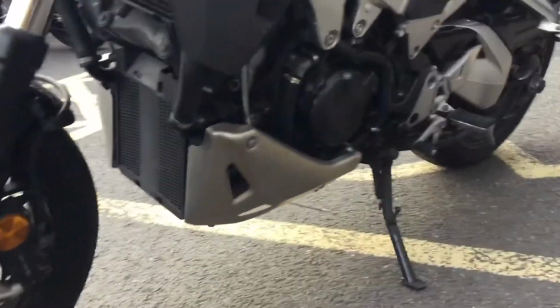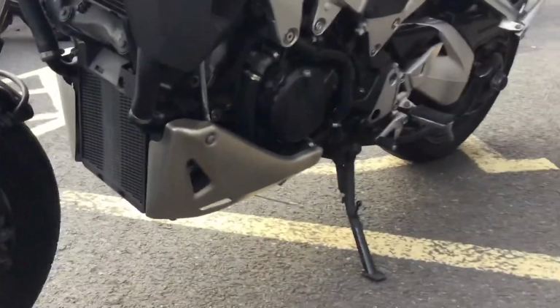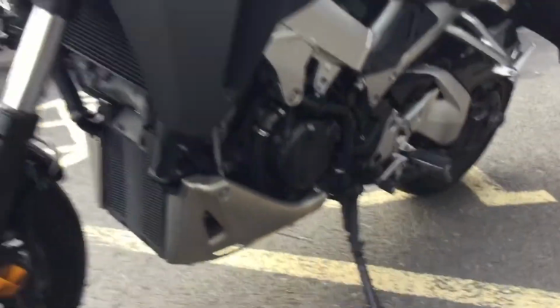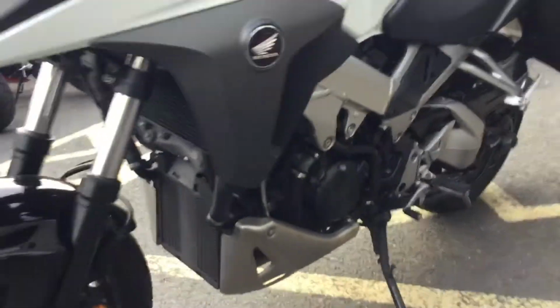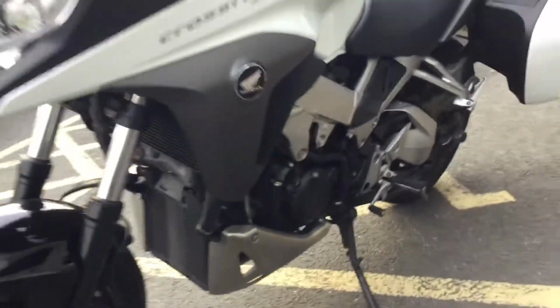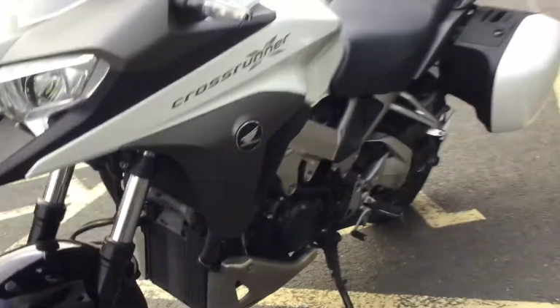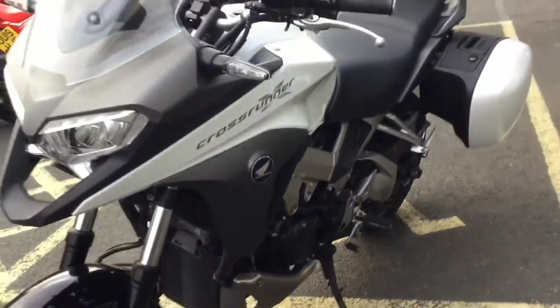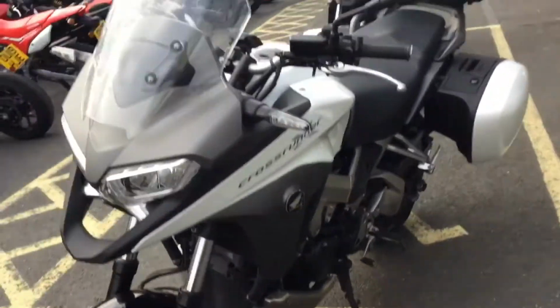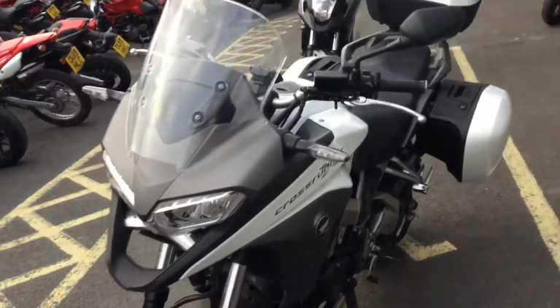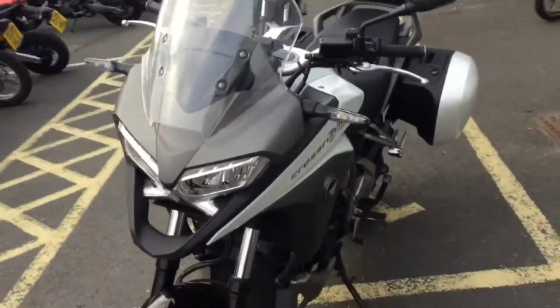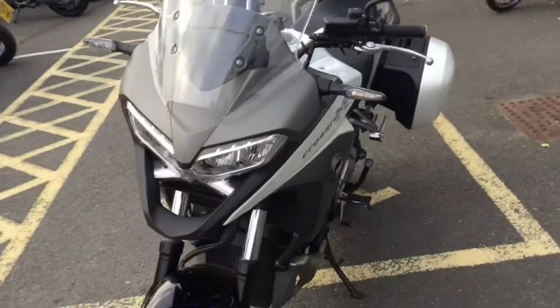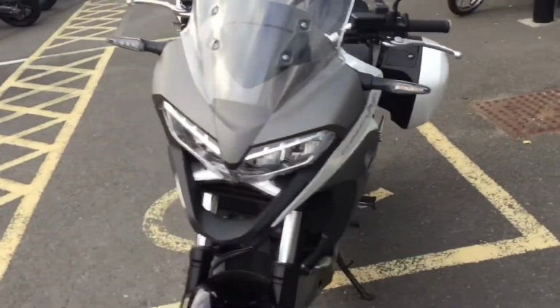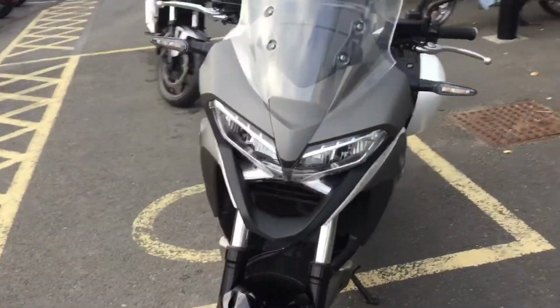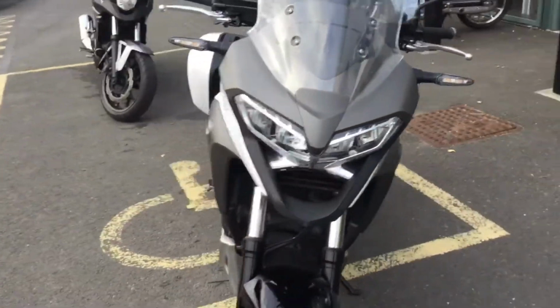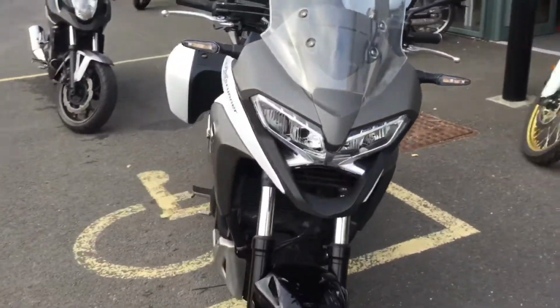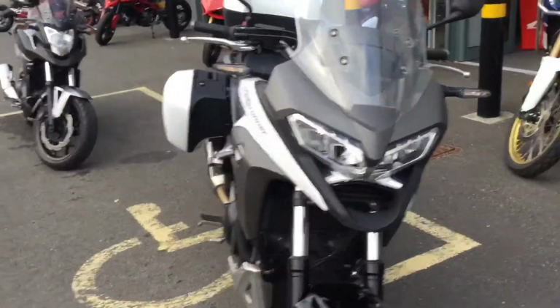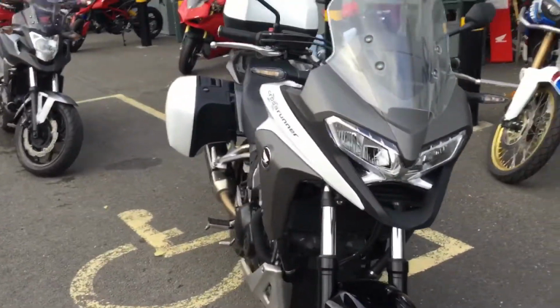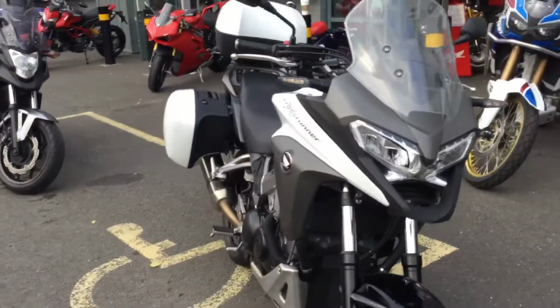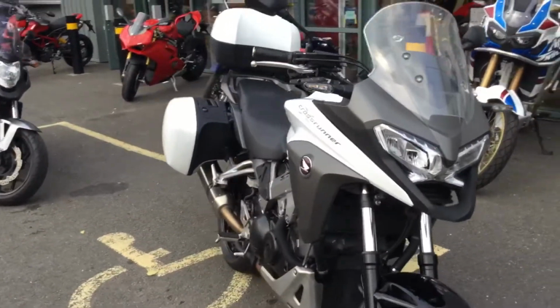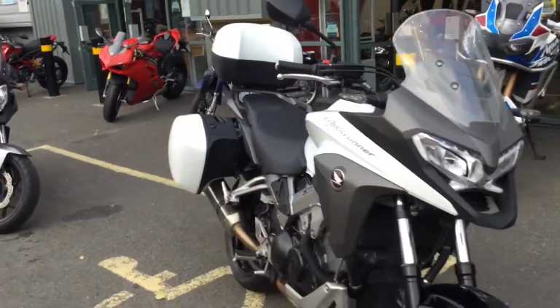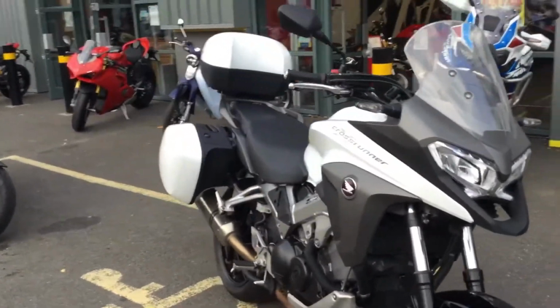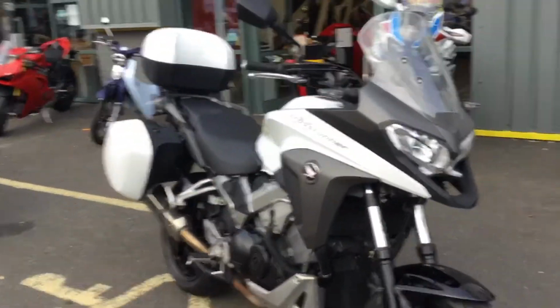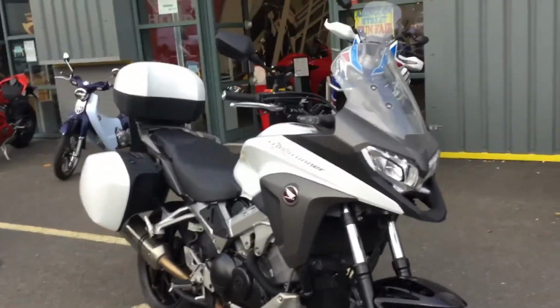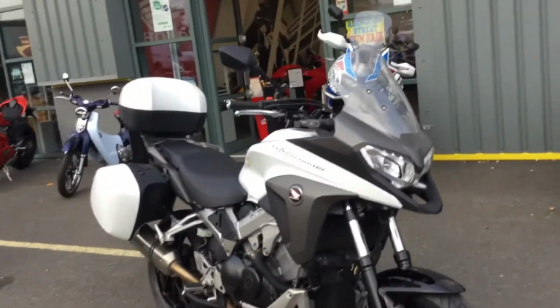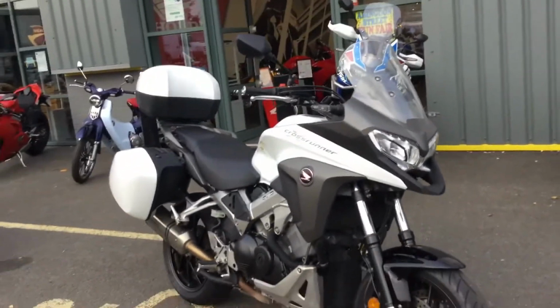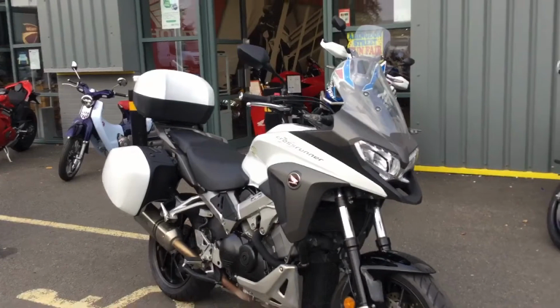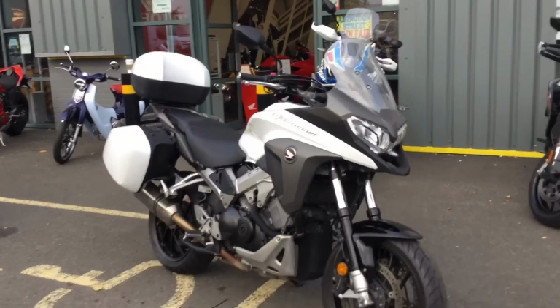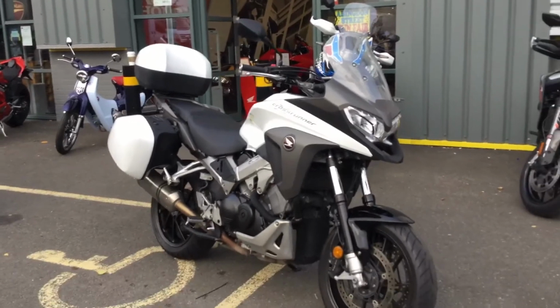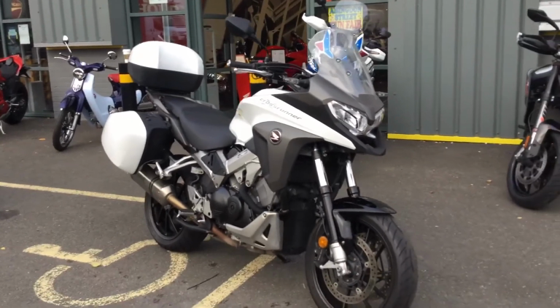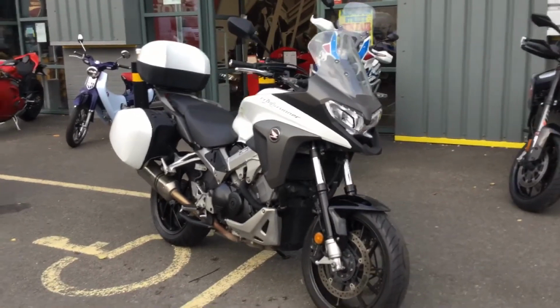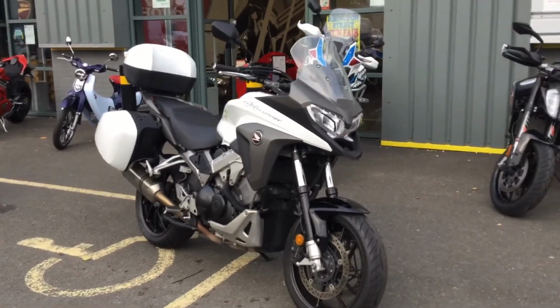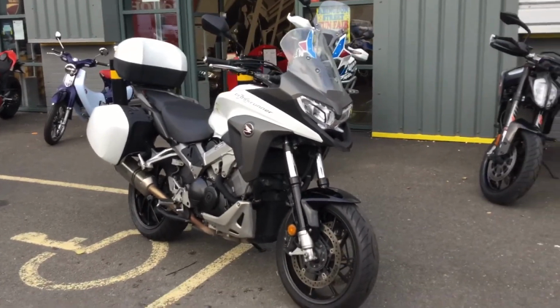You've got some nice protection on the bike — underbody protection, good windage. This bike will be perfect for commuting, touring, pretty much anything you want to do with it.